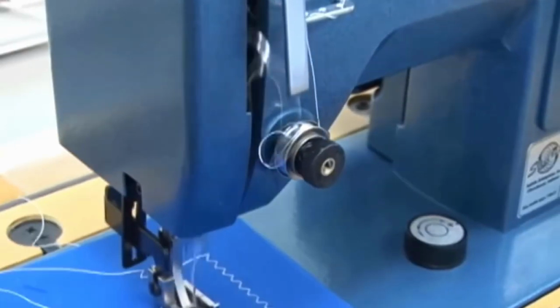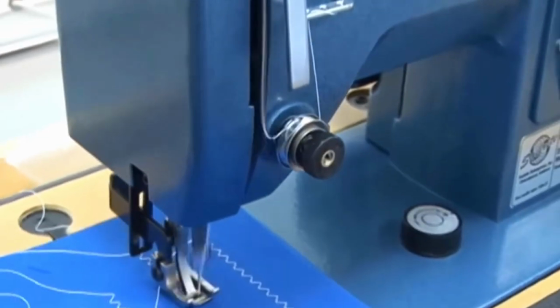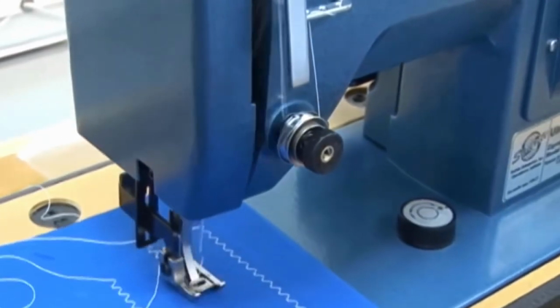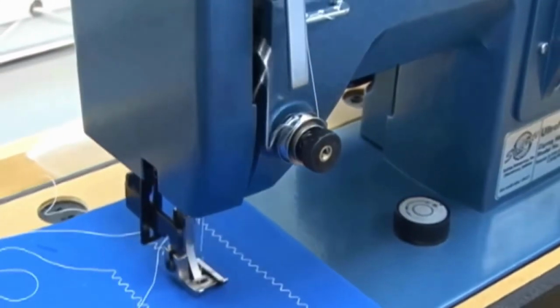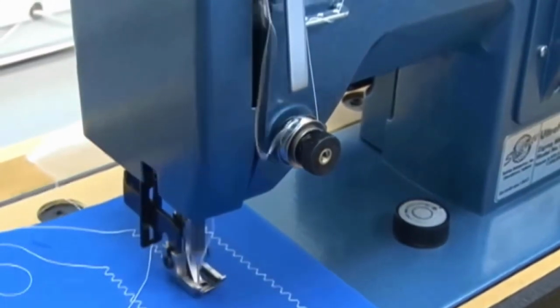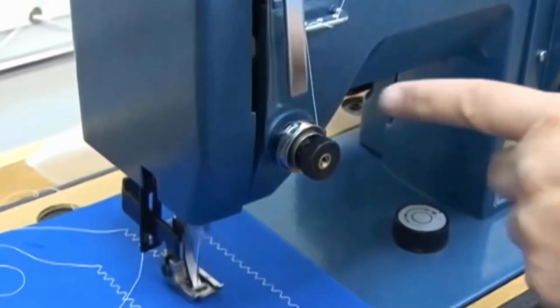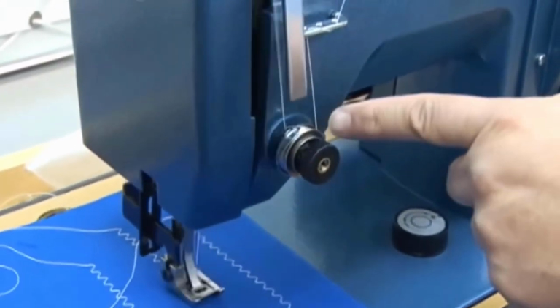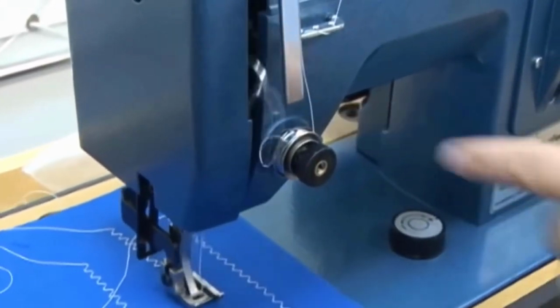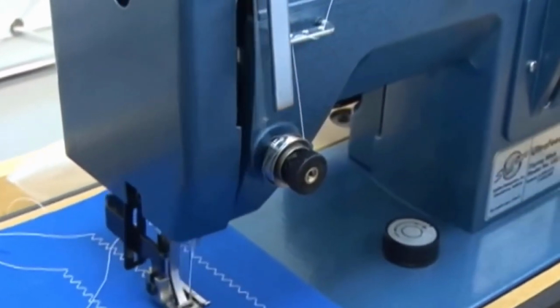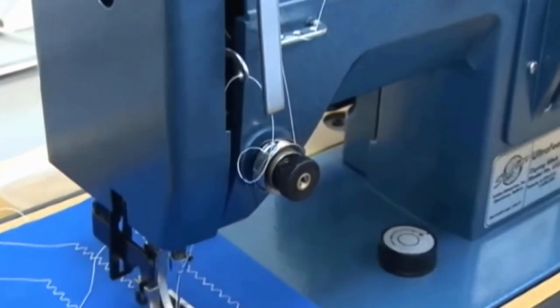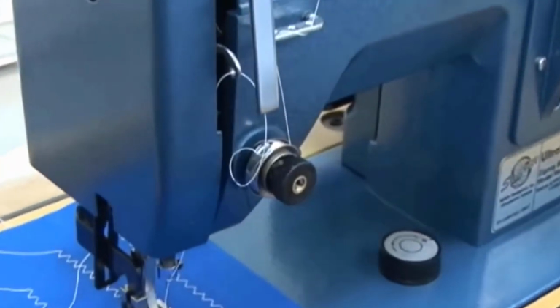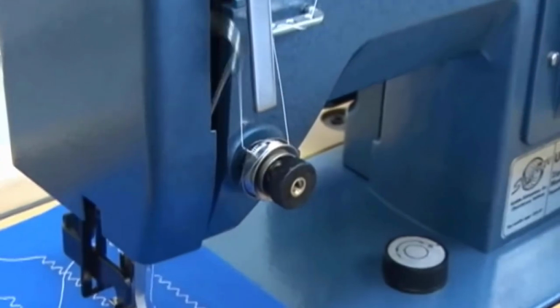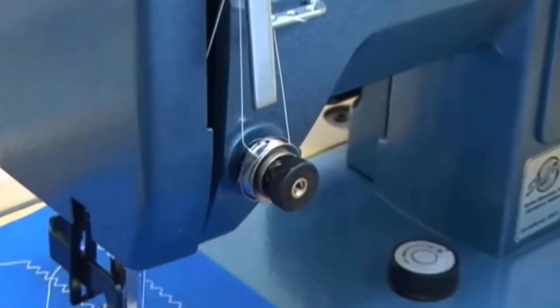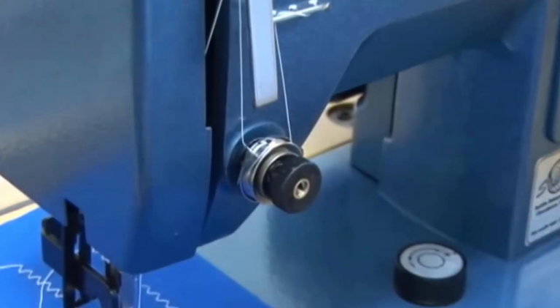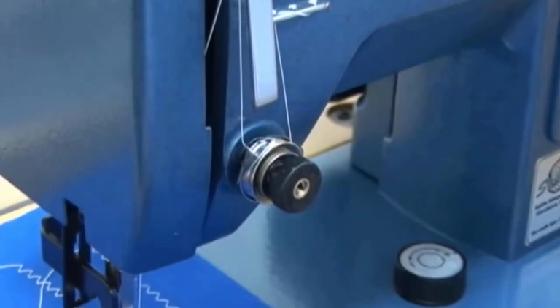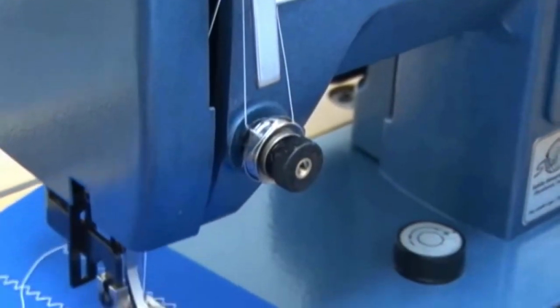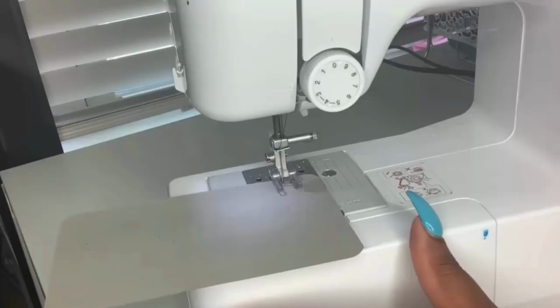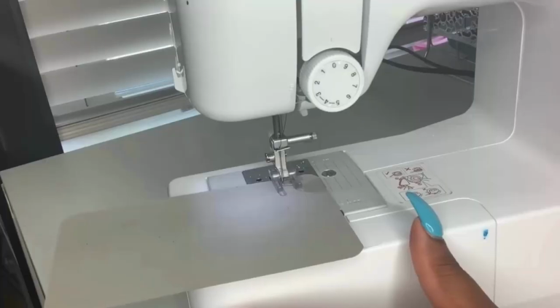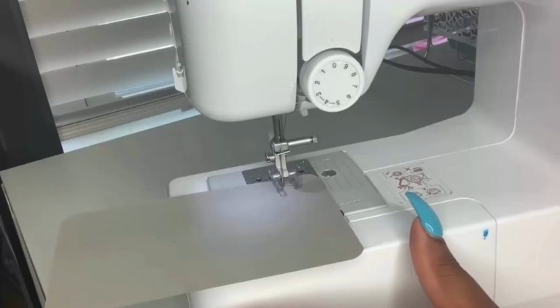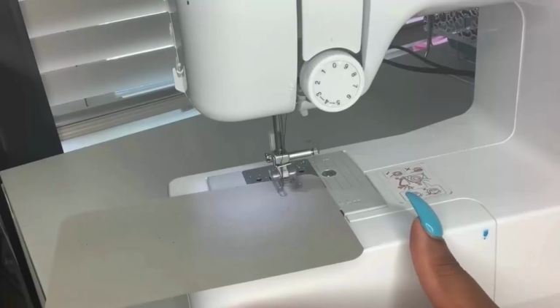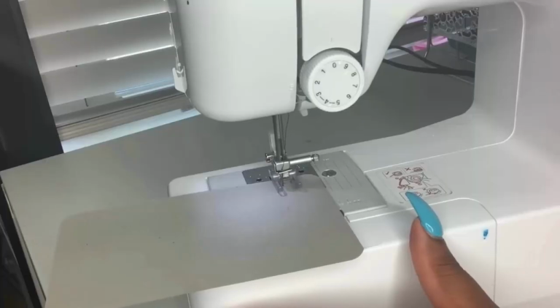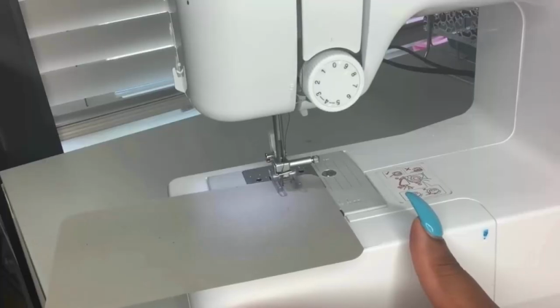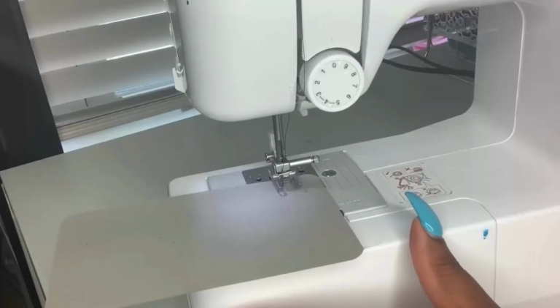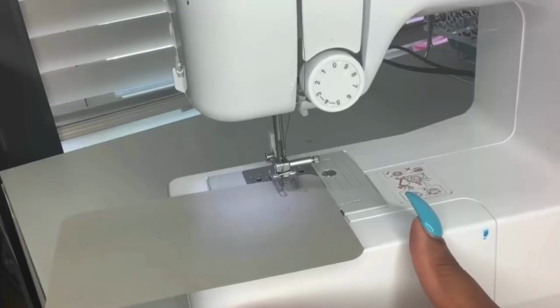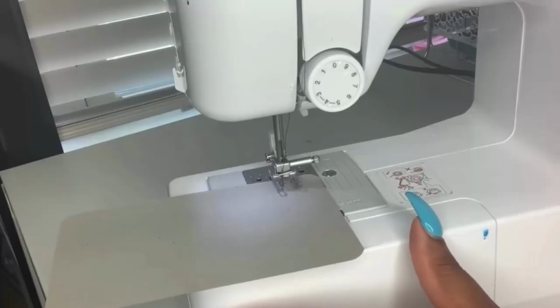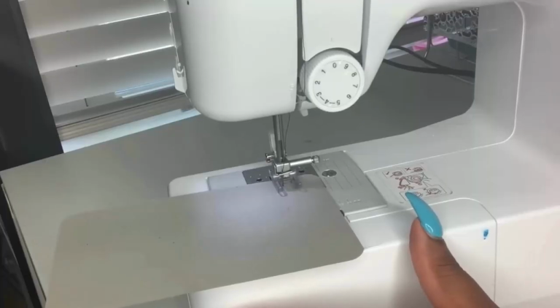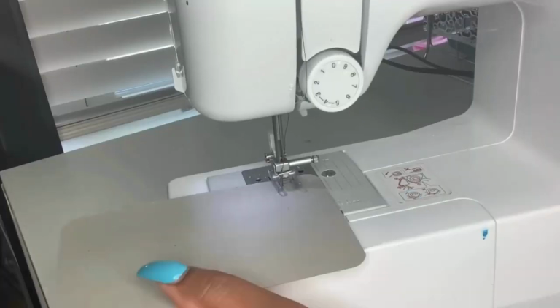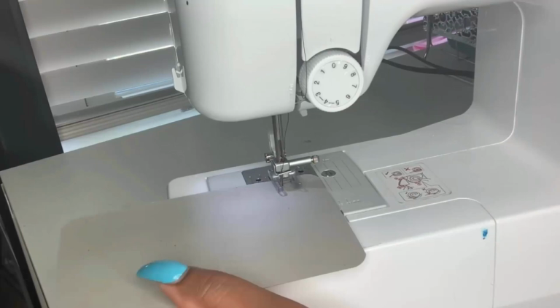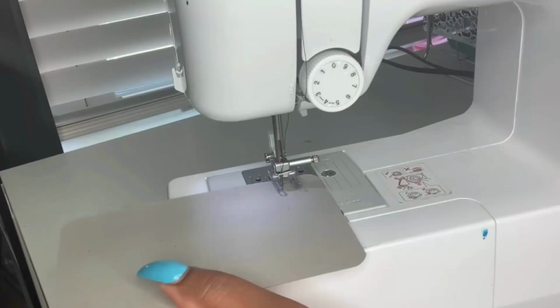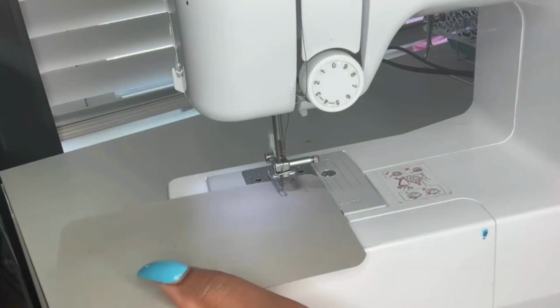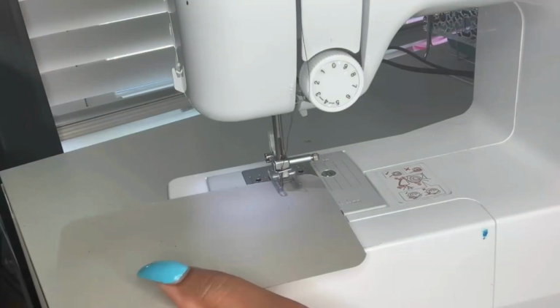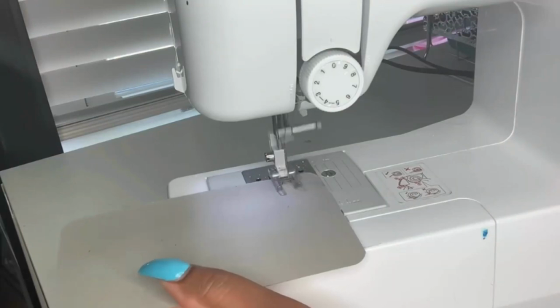Incorrect thread tension may also cause the sewing machine to produce knocking sounds. Check that the upper and lower thread tensions are correctly set for your fabric and thread type.